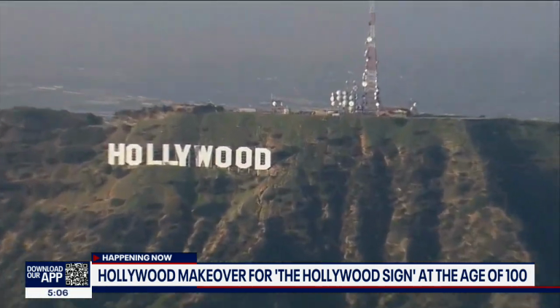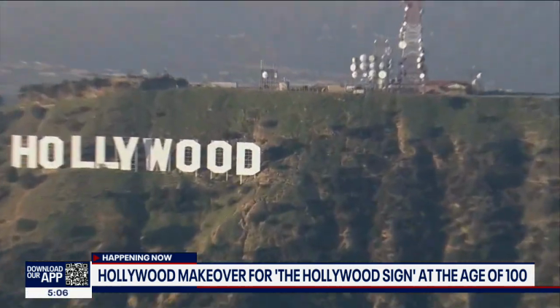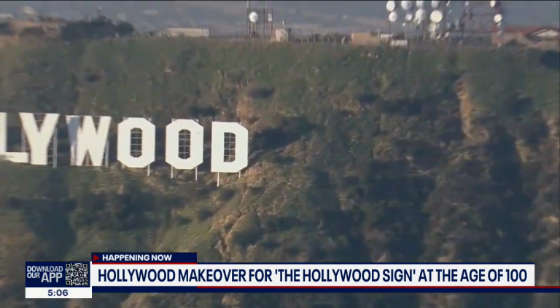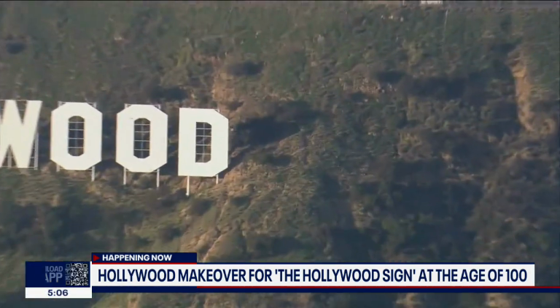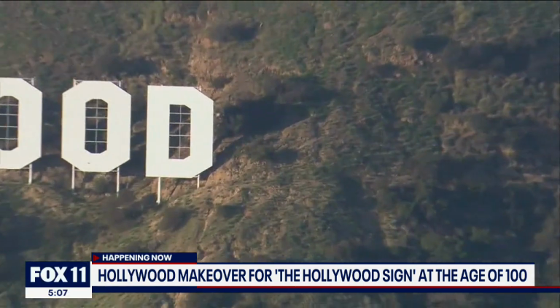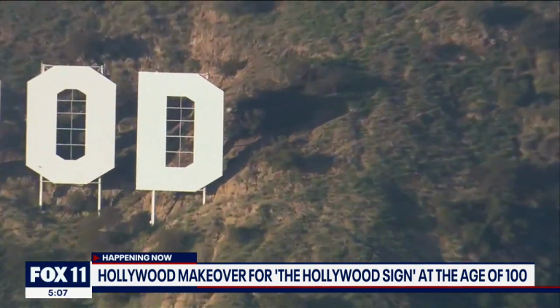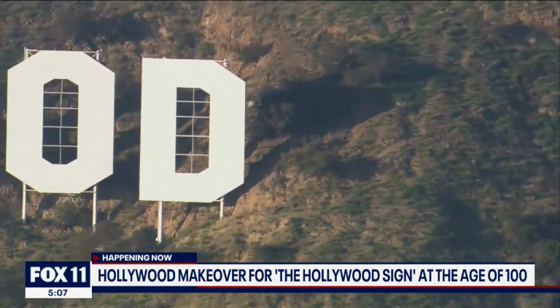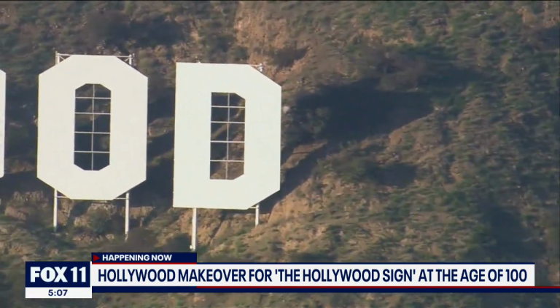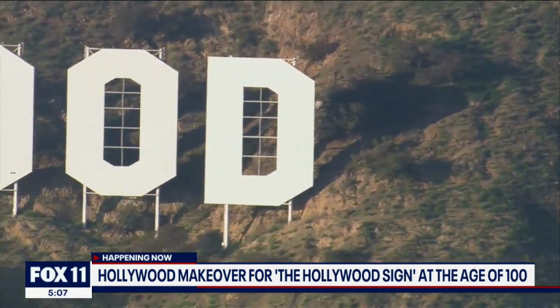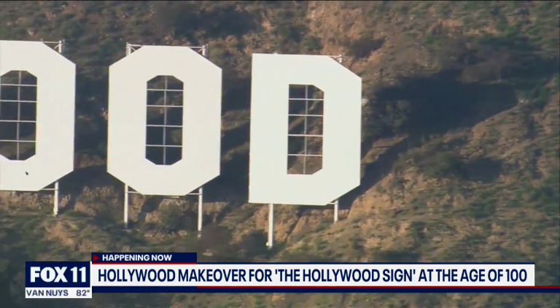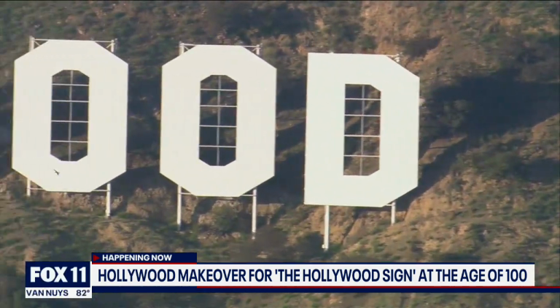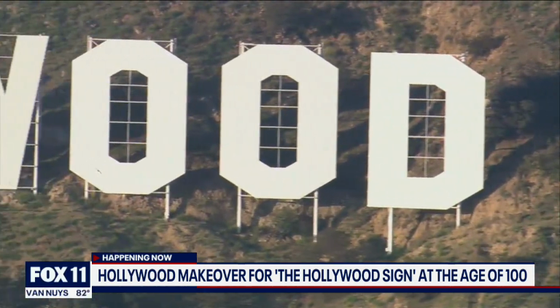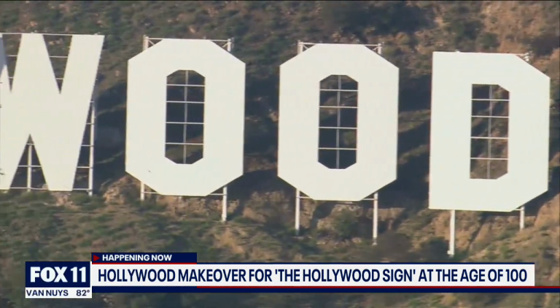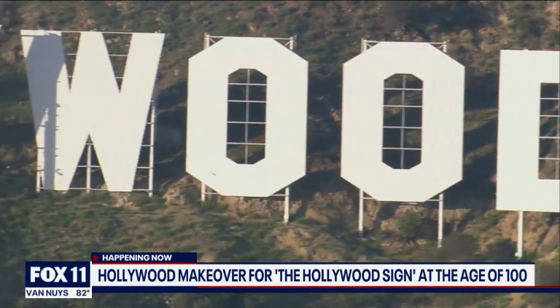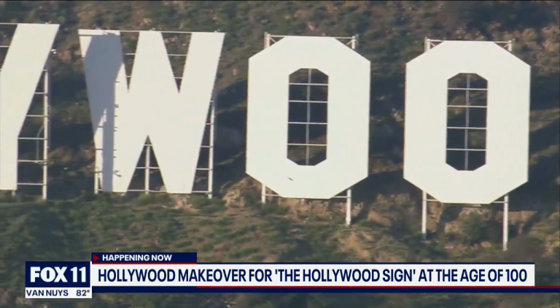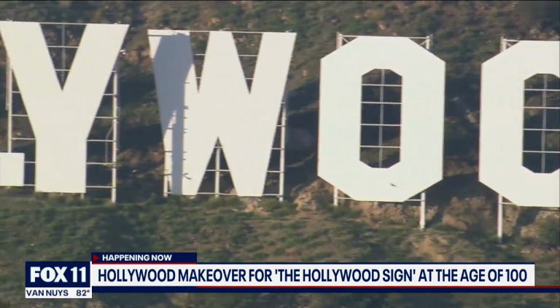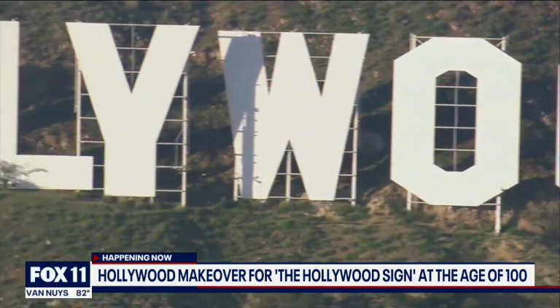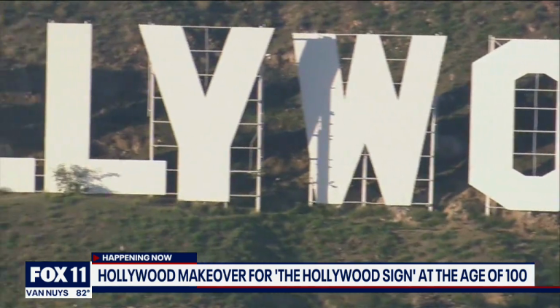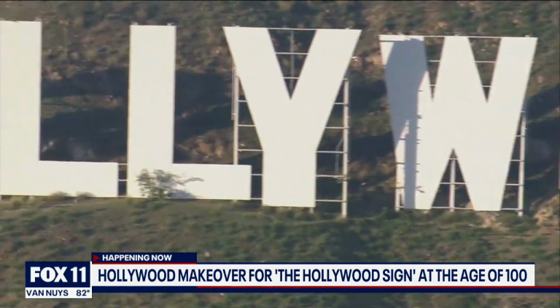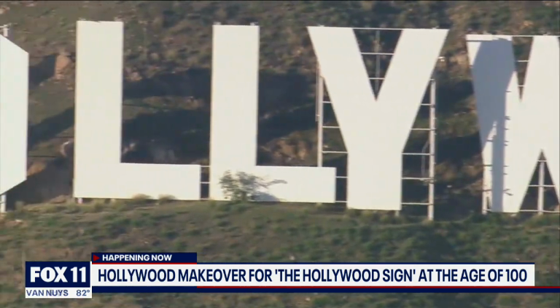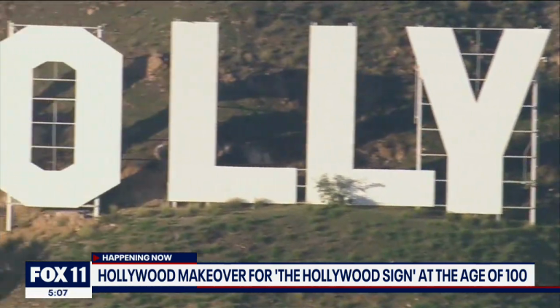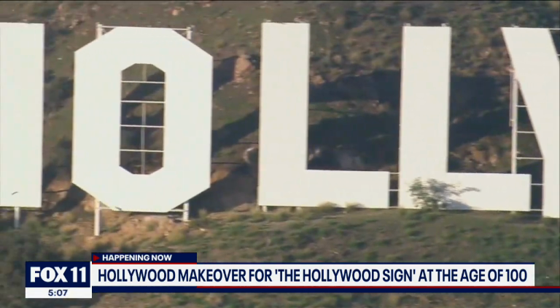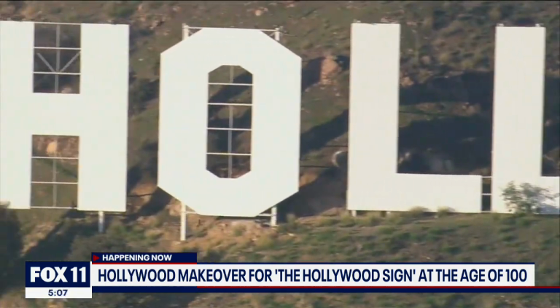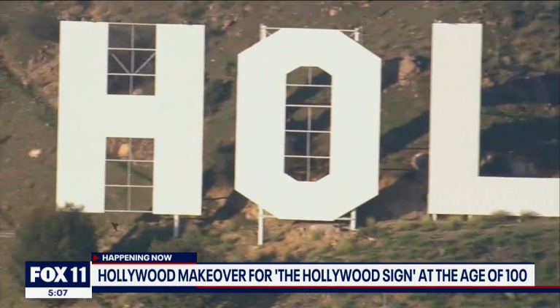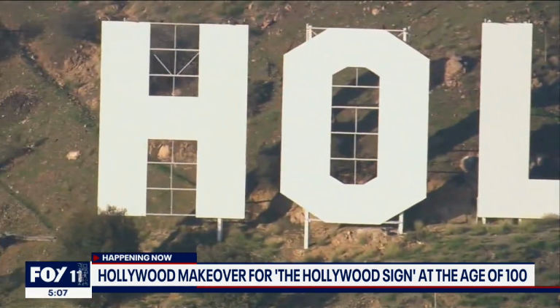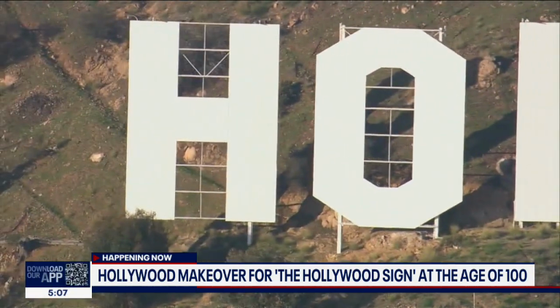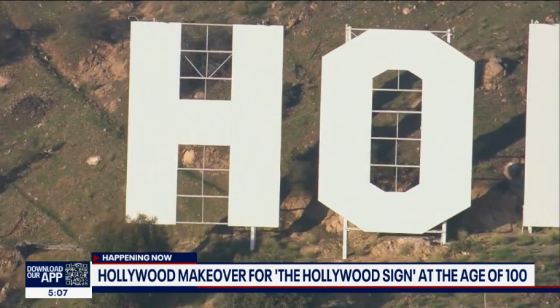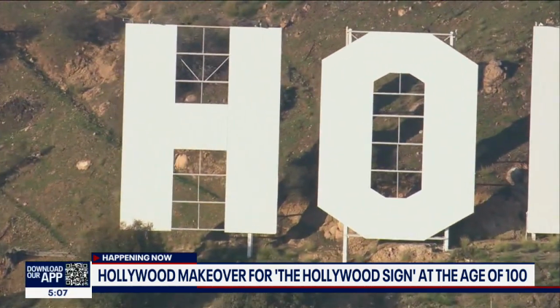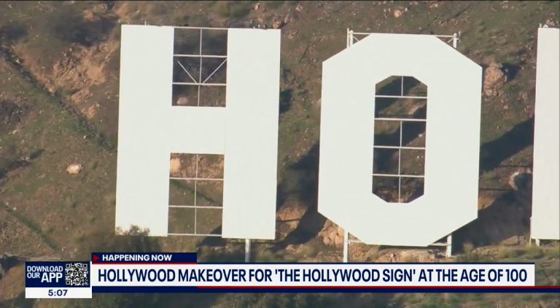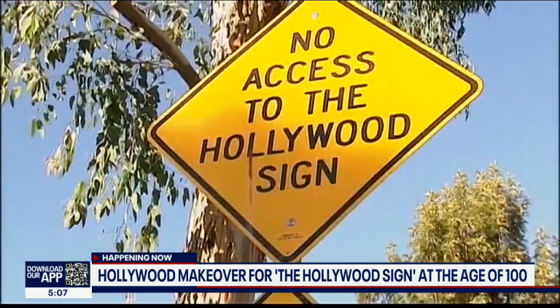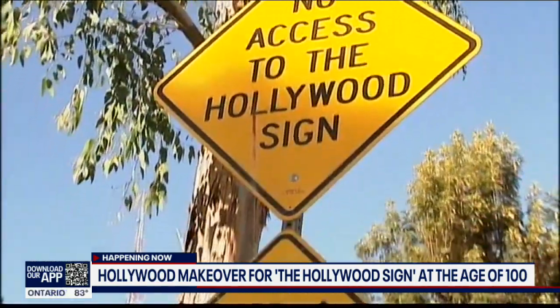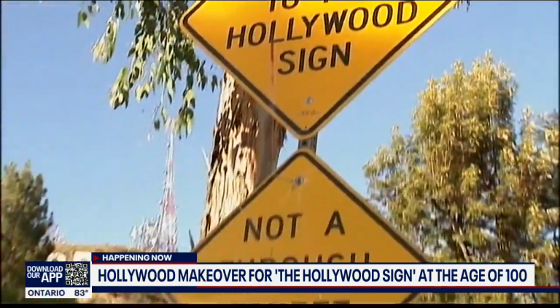The 45-foot sign has been up in the hills for close to a hundred years now. It was set up in 1923 to promote the Hollywood Land housing development, and has weathered the forces of nature and jokesters.